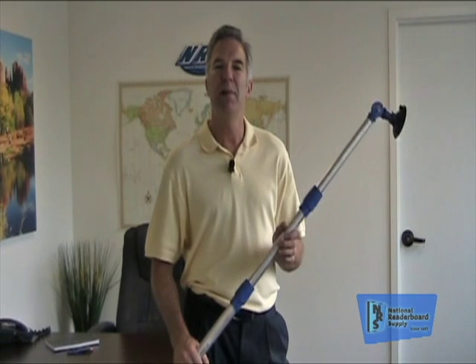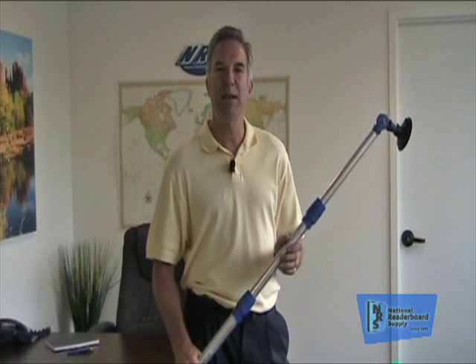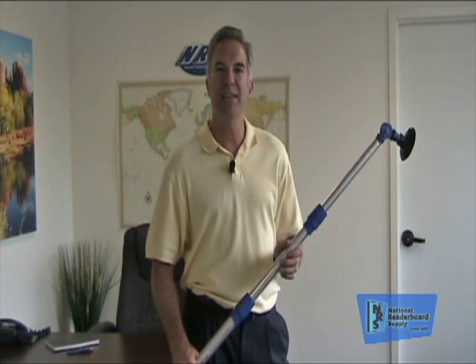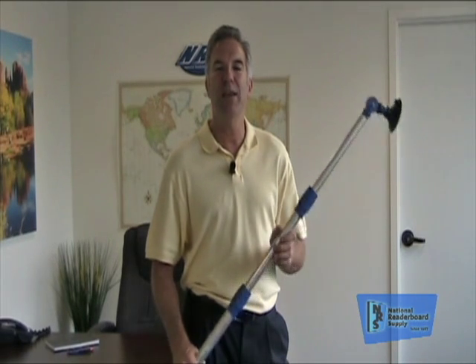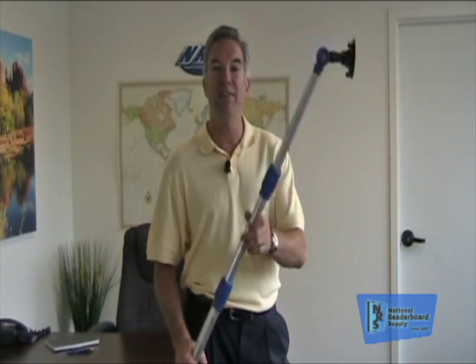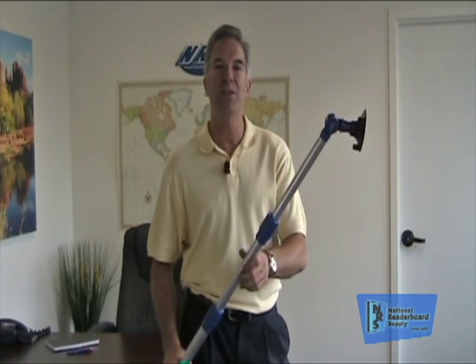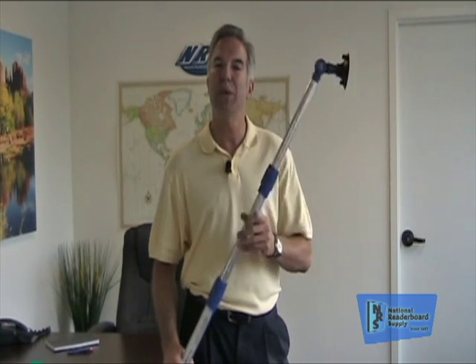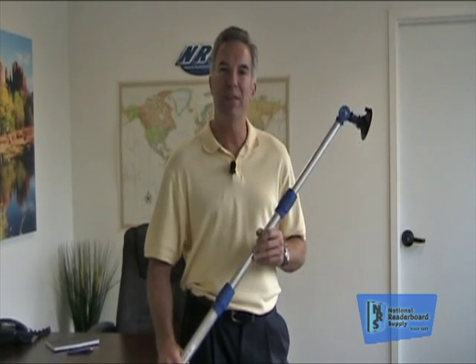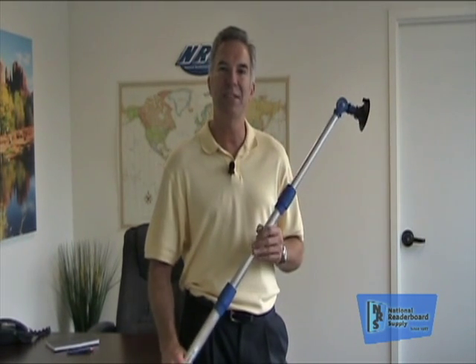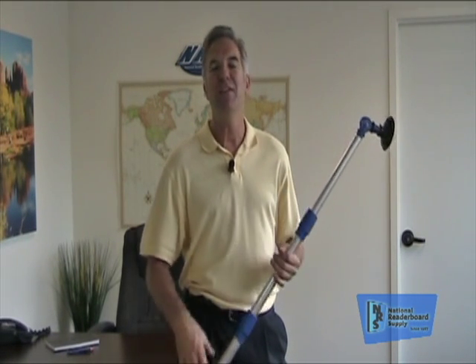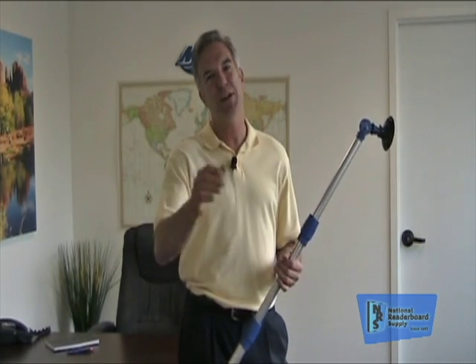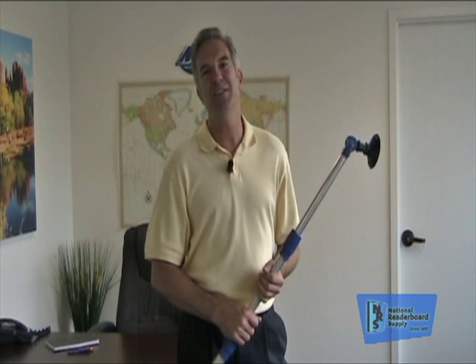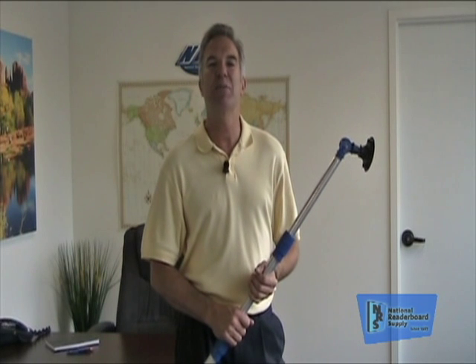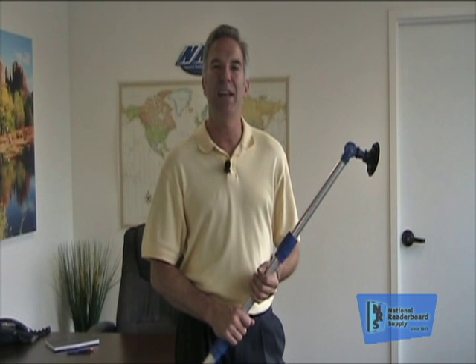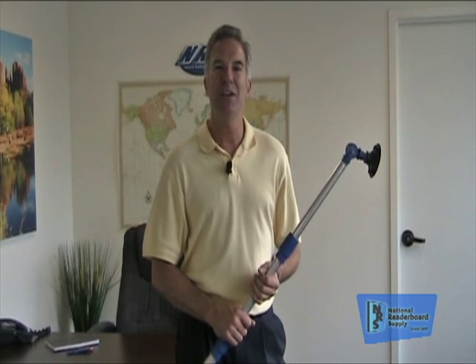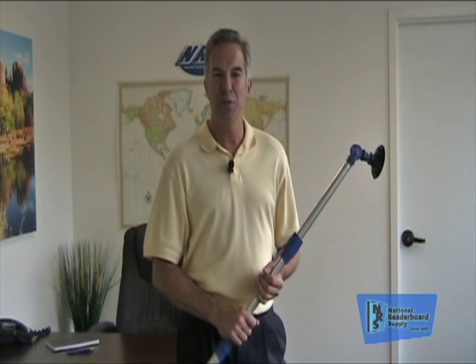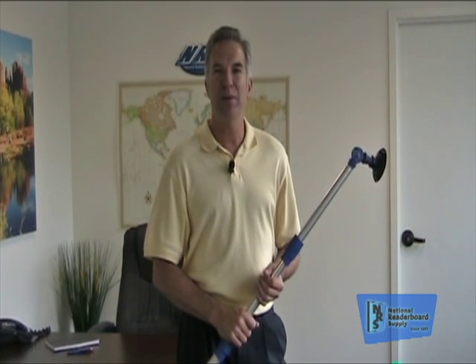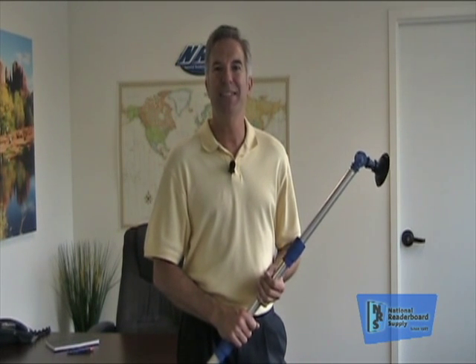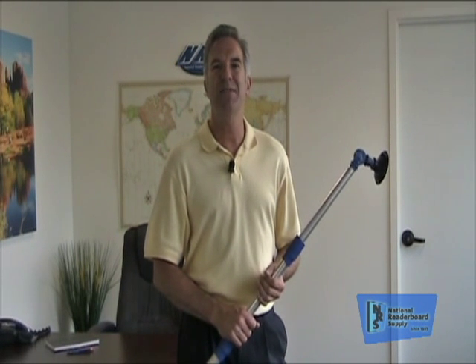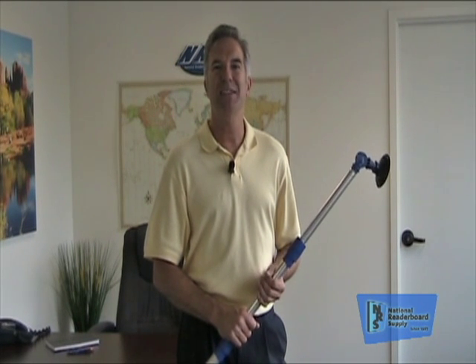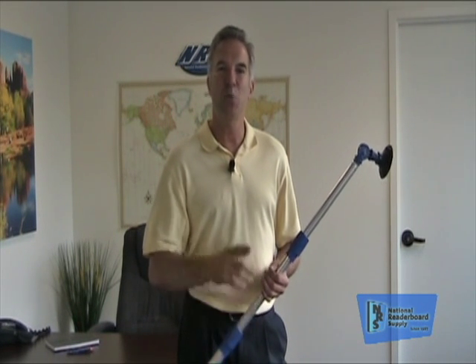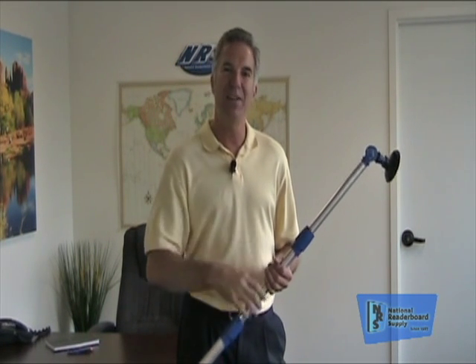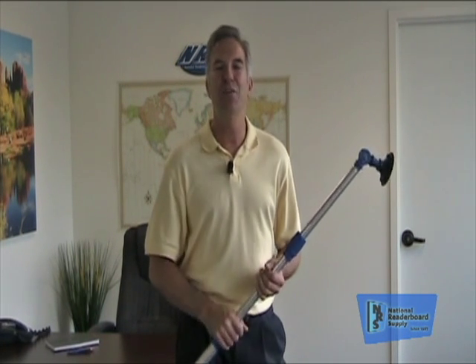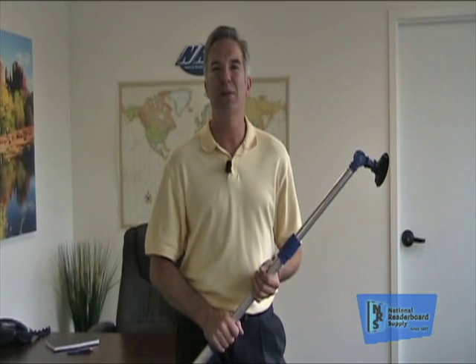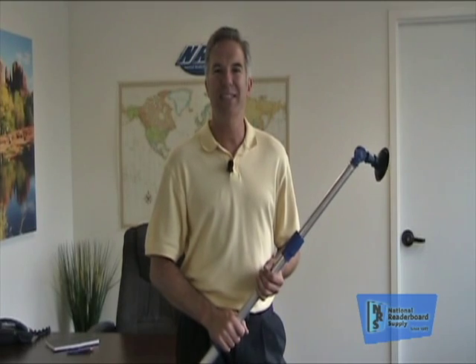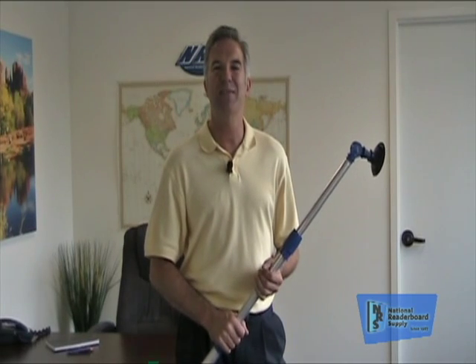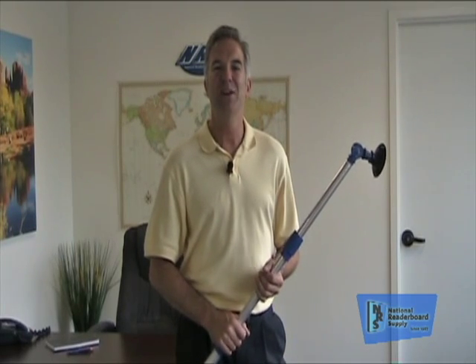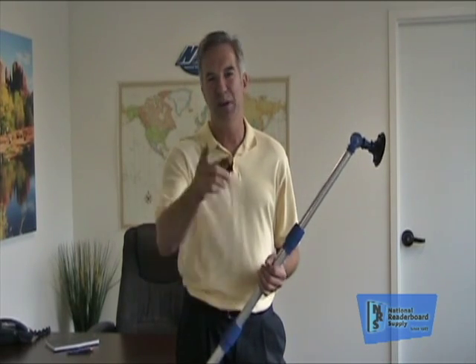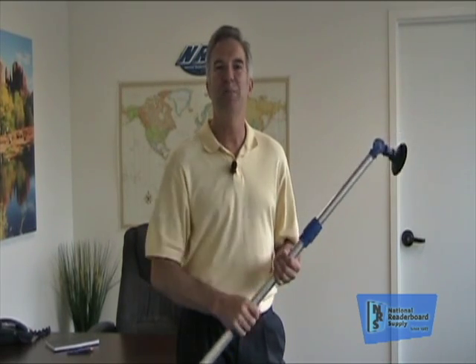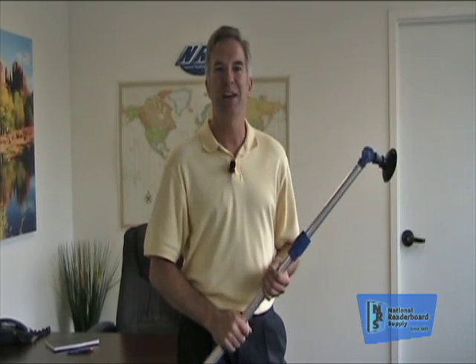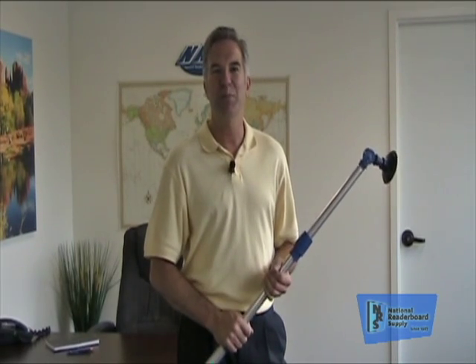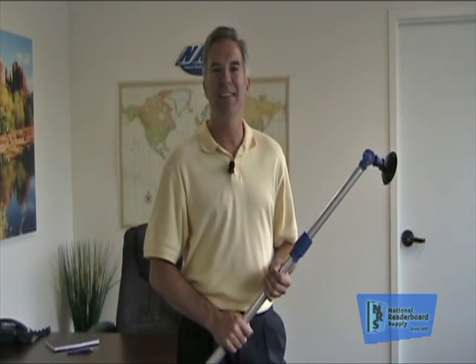My name is Patrick Case. If you have any questions or we can be of any assistance, feel free to call us. Our number is 1-800-243-6676. That's 1-800-243-6676. We're here to help you make your sign make more money. Thanks.